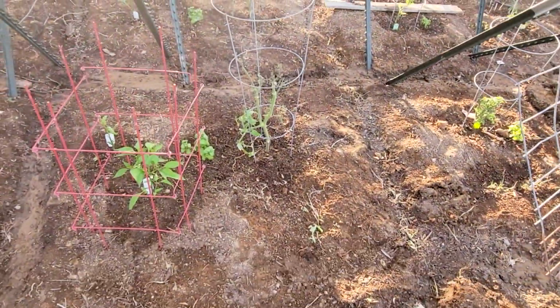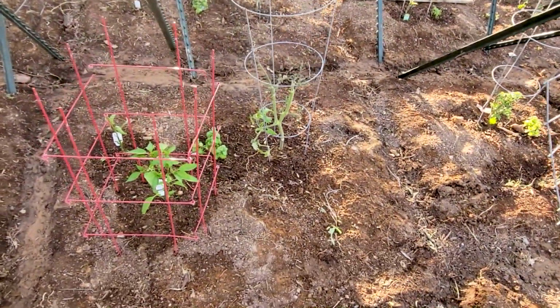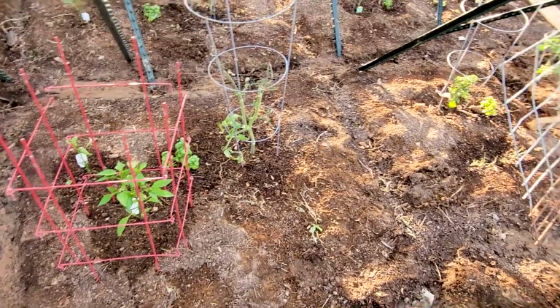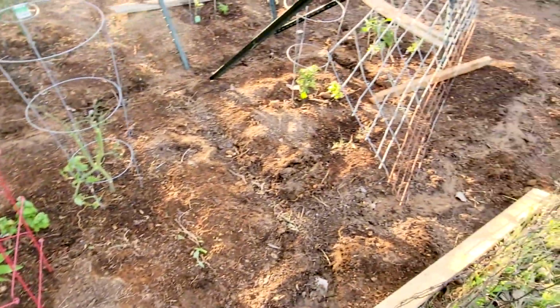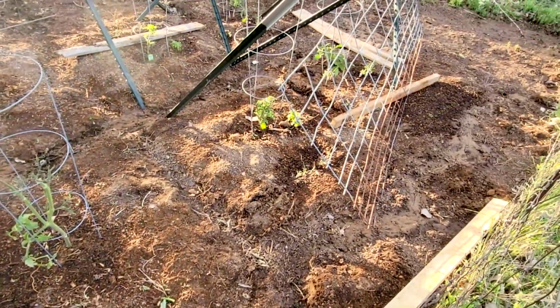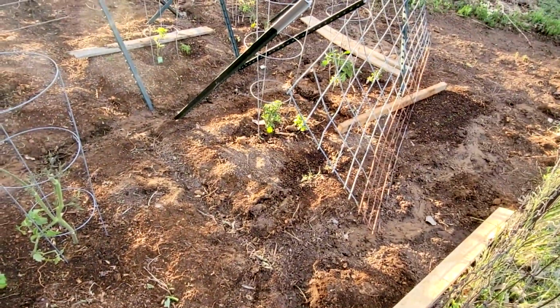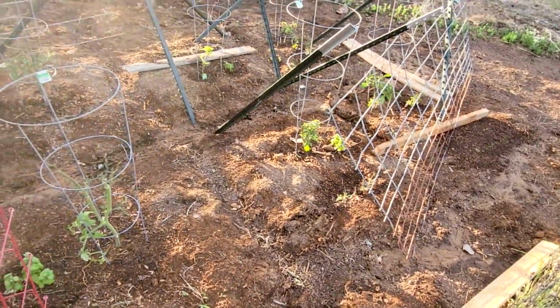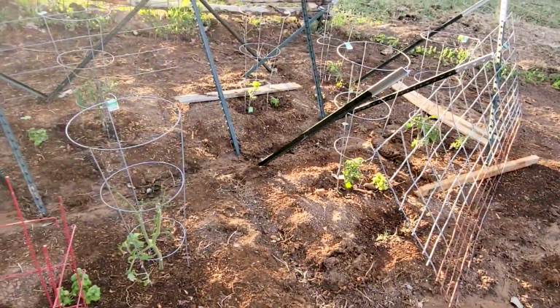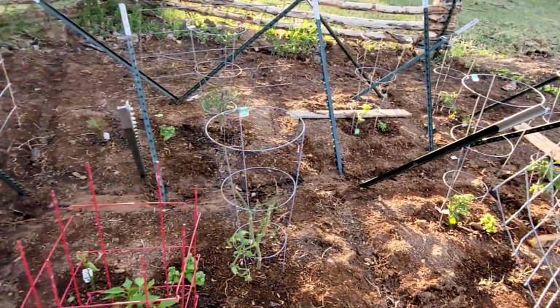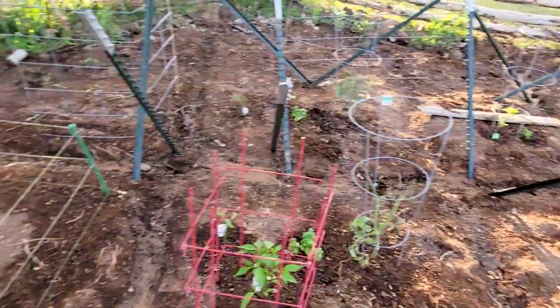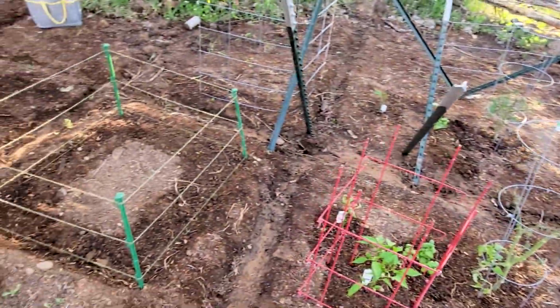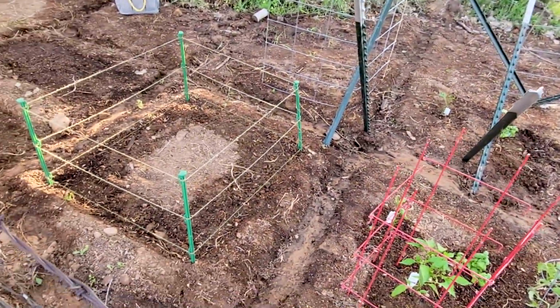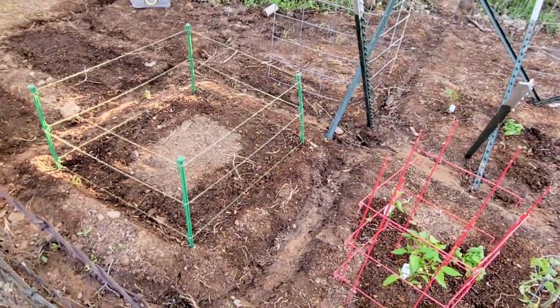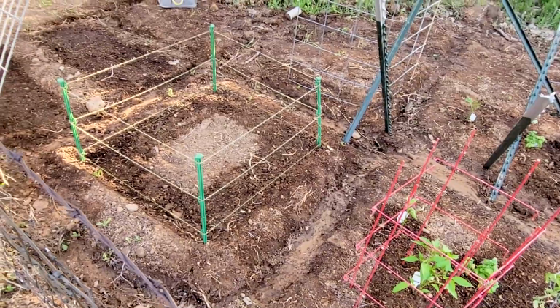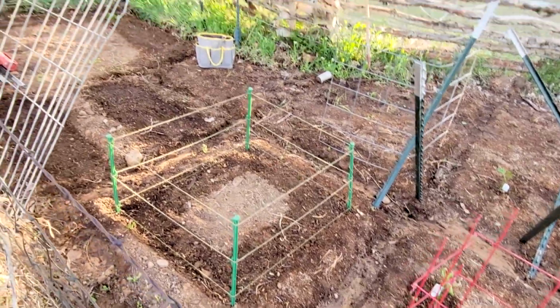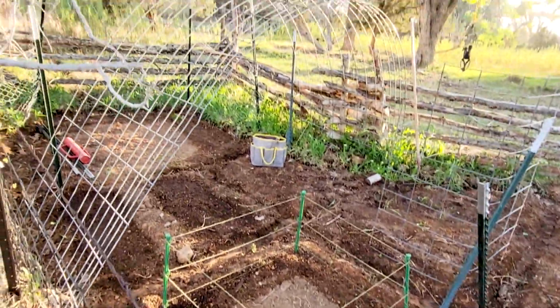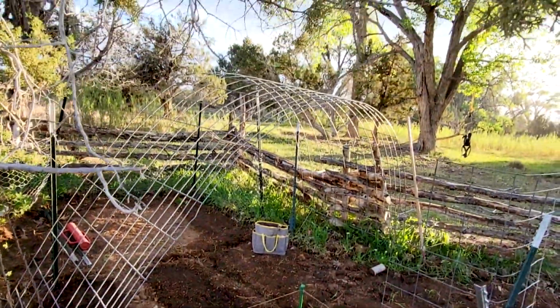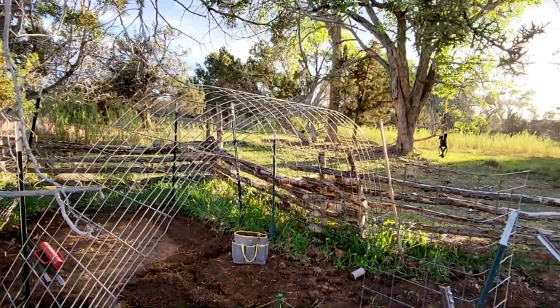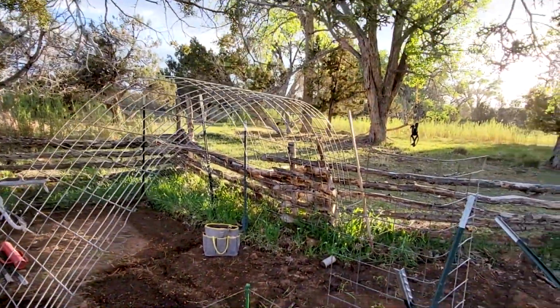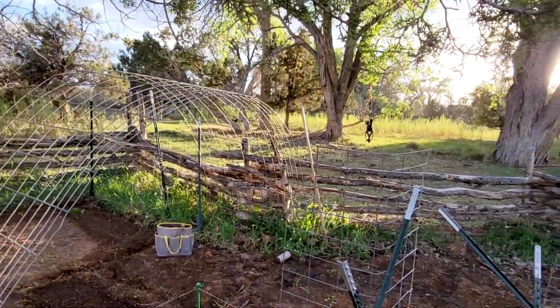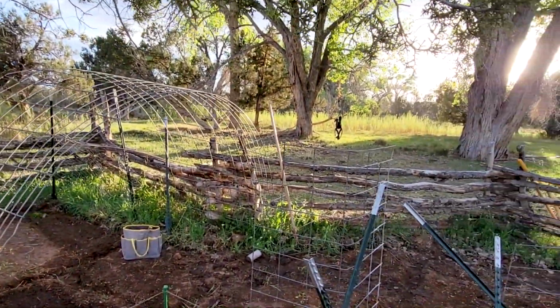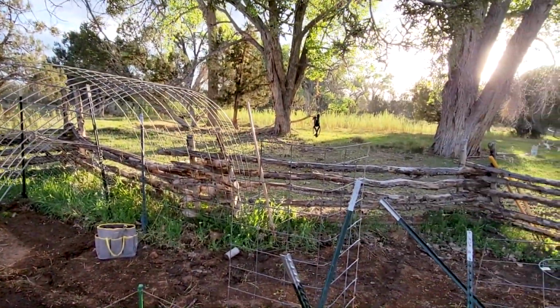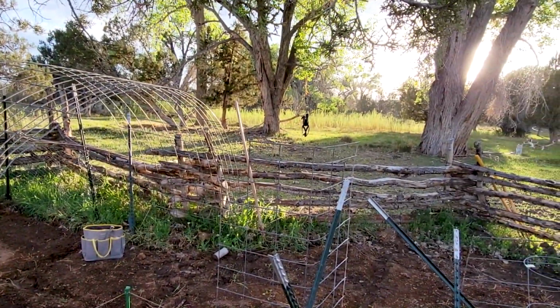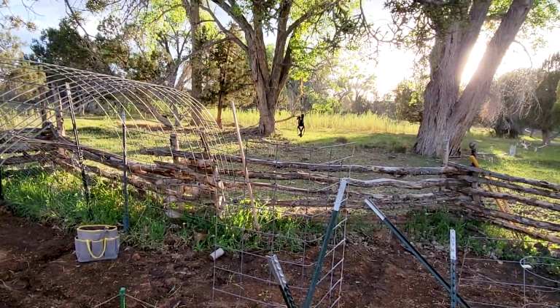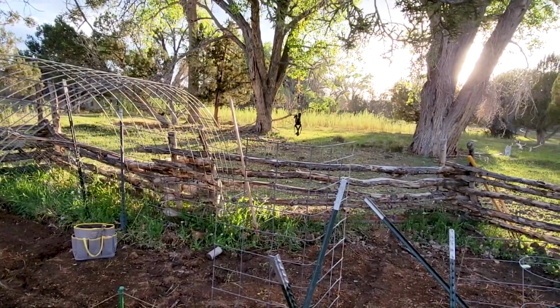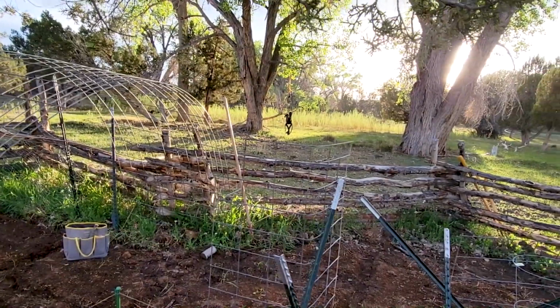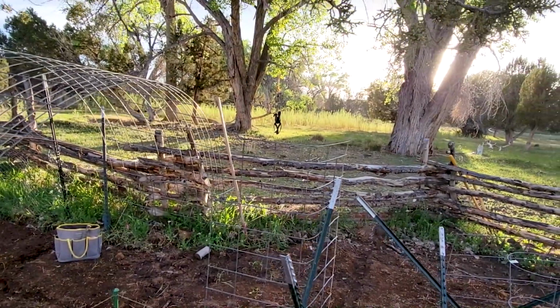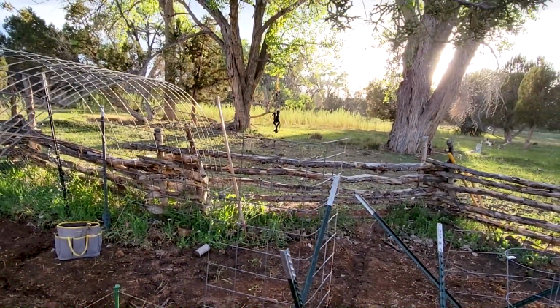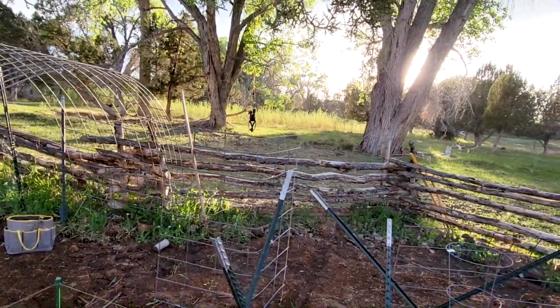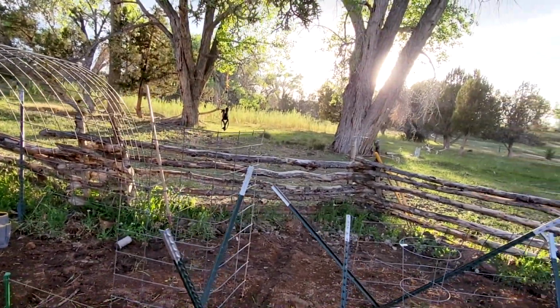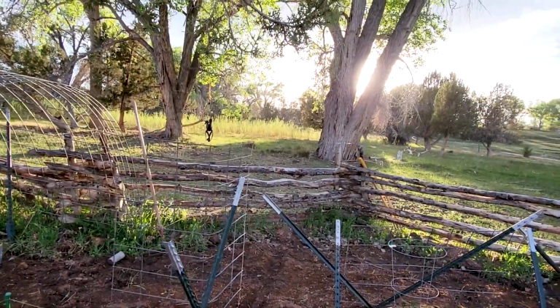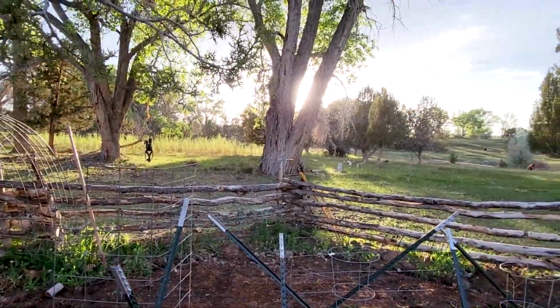She has tomatoes, bell peppers, cherry tomatoes, all kinds of flowers, beans. She put this trellis in yesterday, did that nice little horse swing. Picked that up at a yard sale for 25 cents.